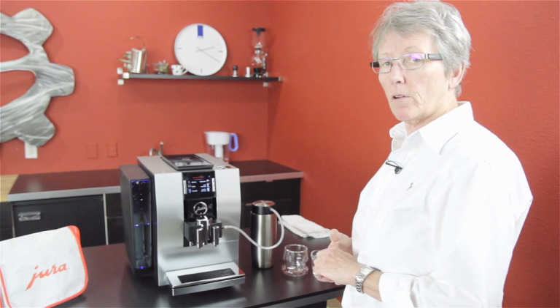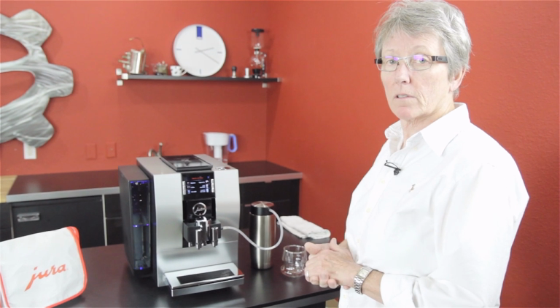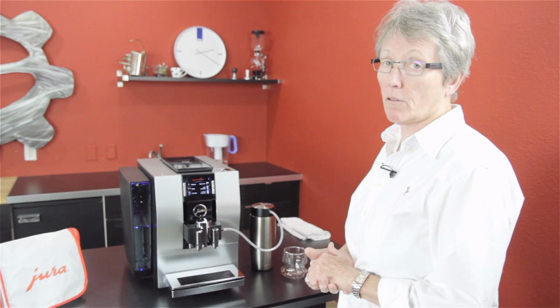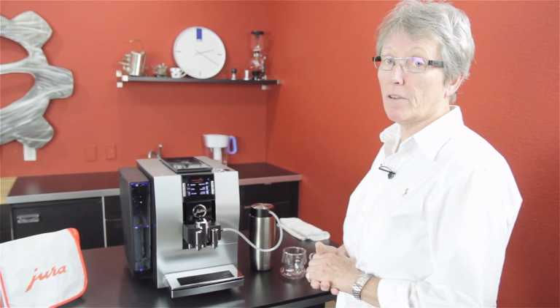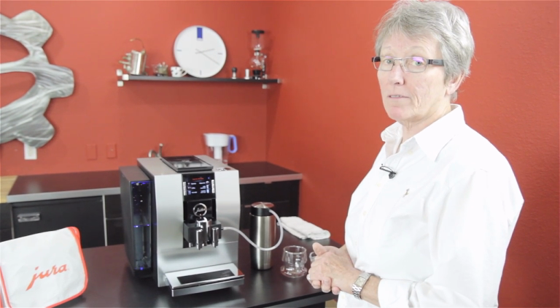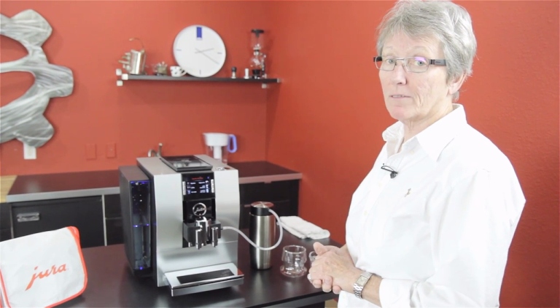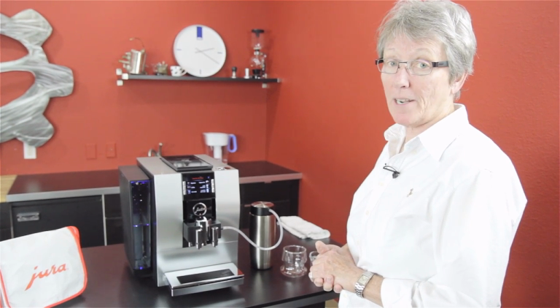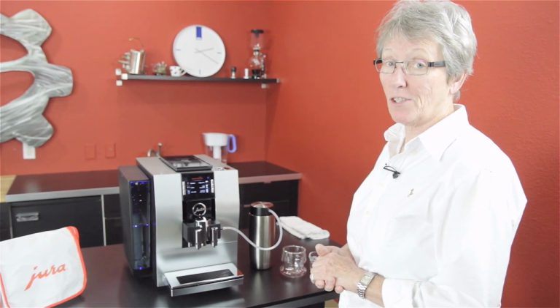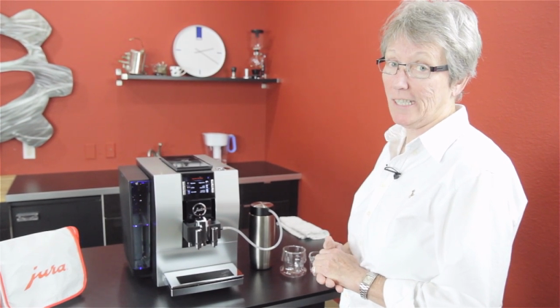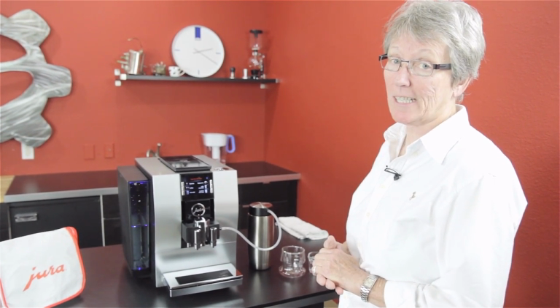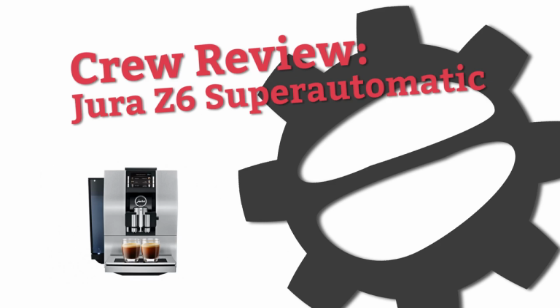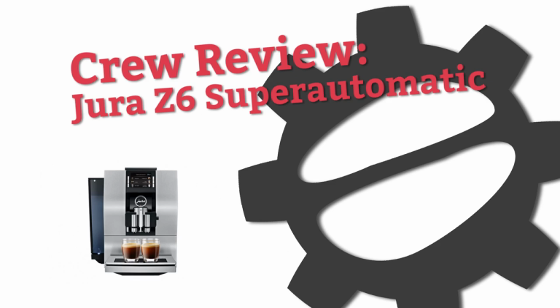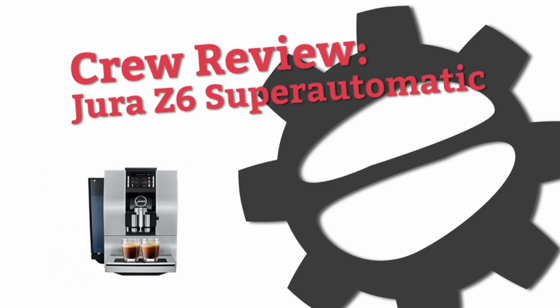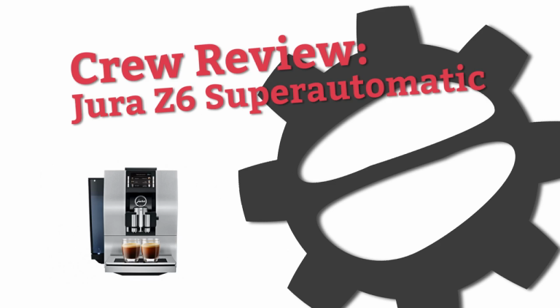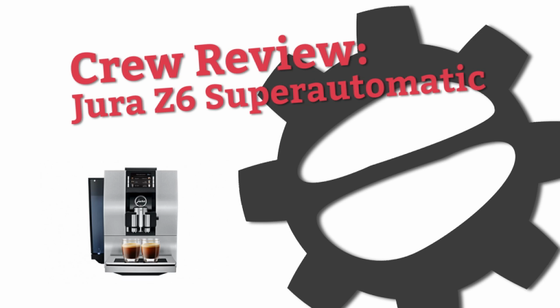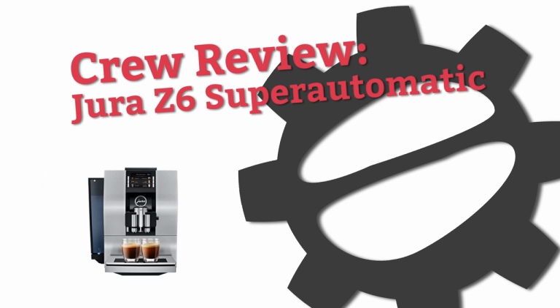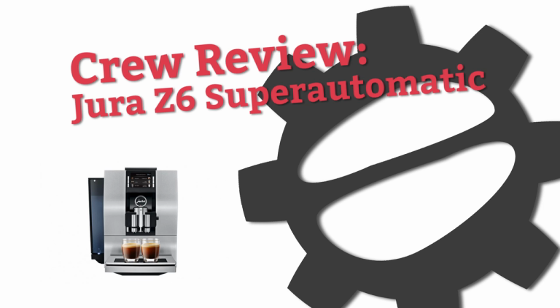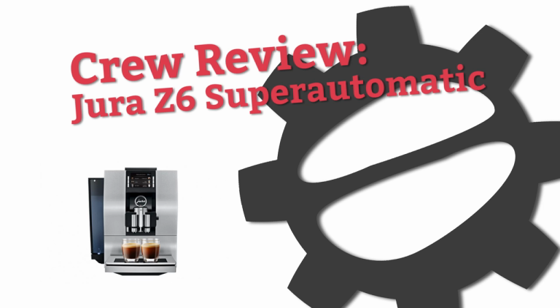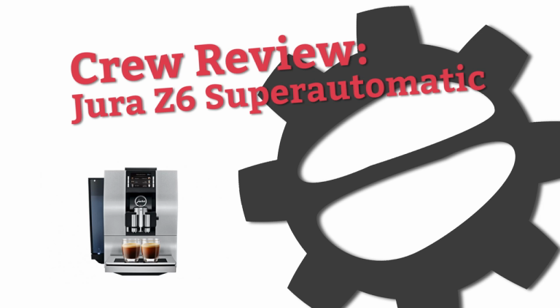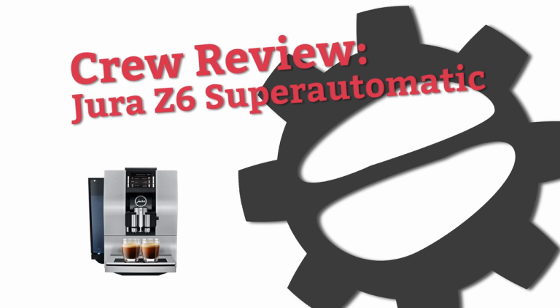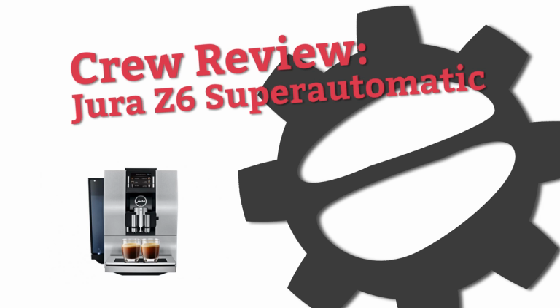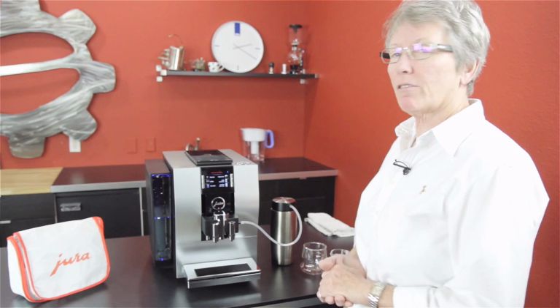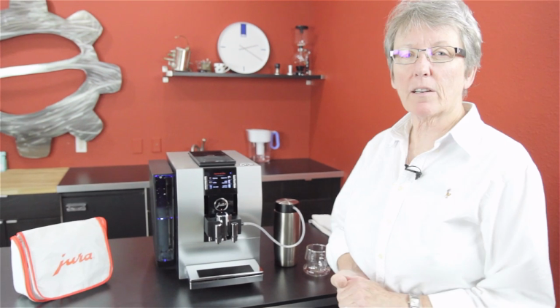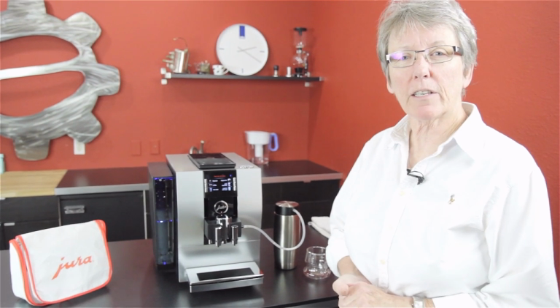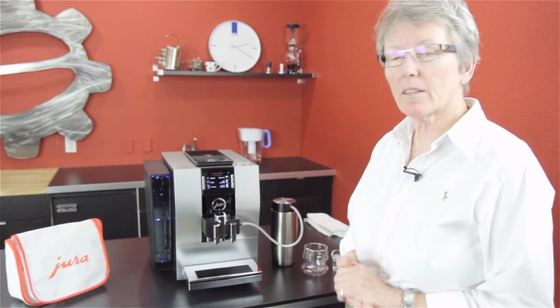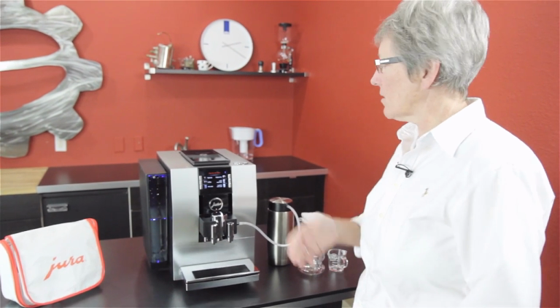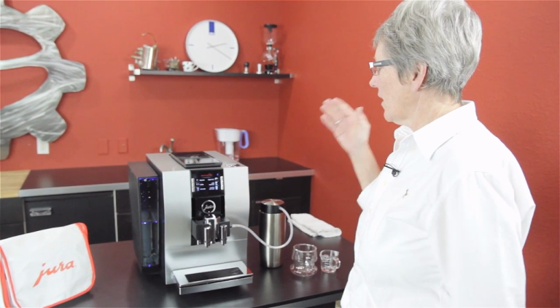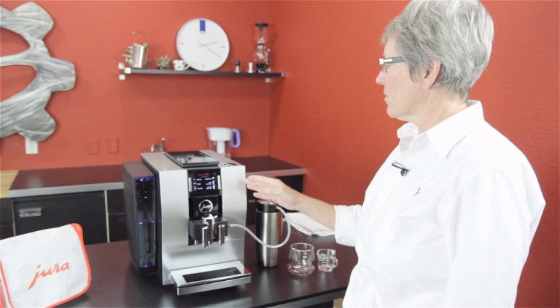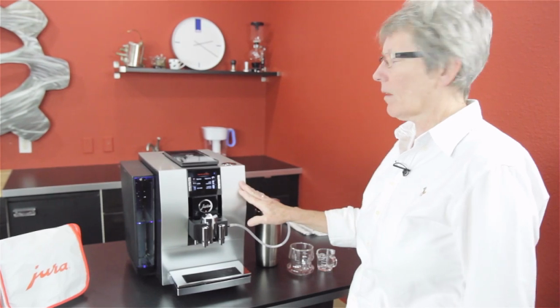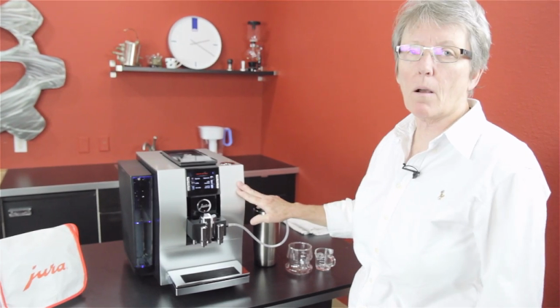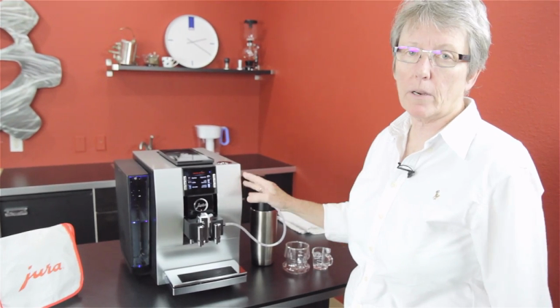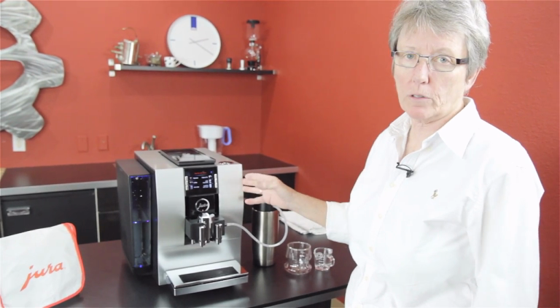Hey folks, it's a career review. What do we got? The Jura Z6. It's Gail from Seattle Coffee here and this is the latest model out by Jura.